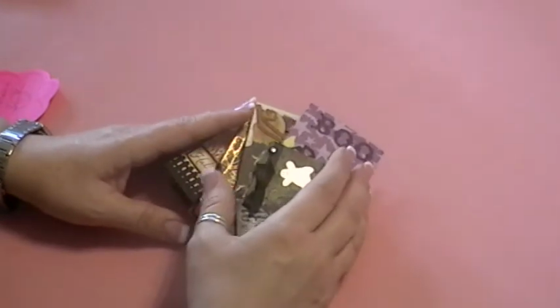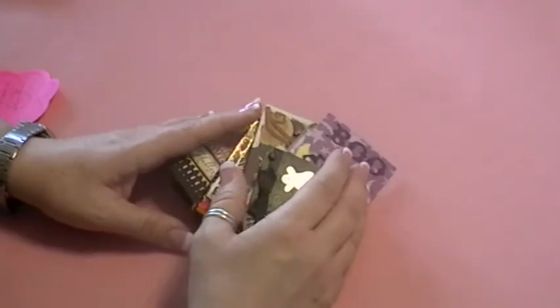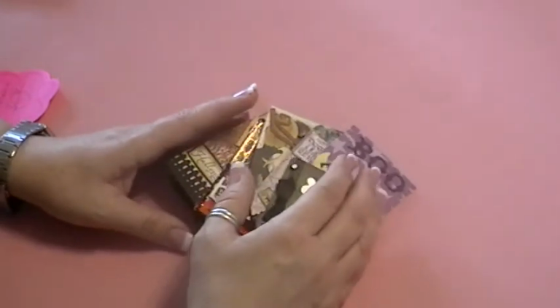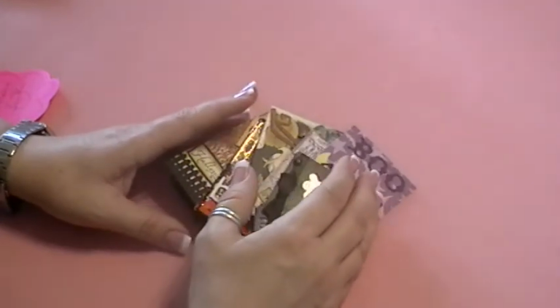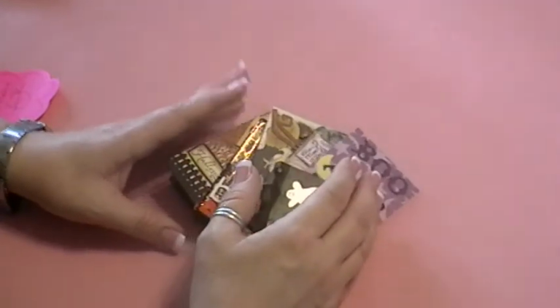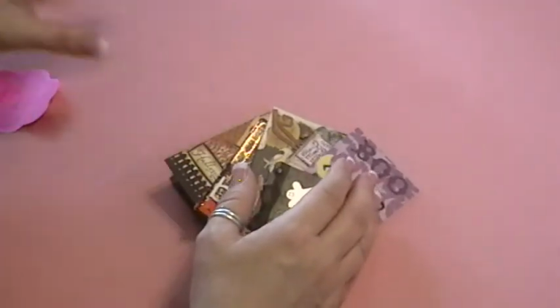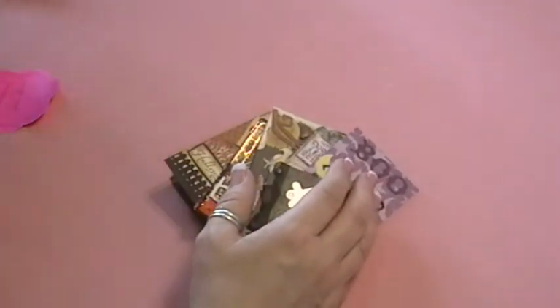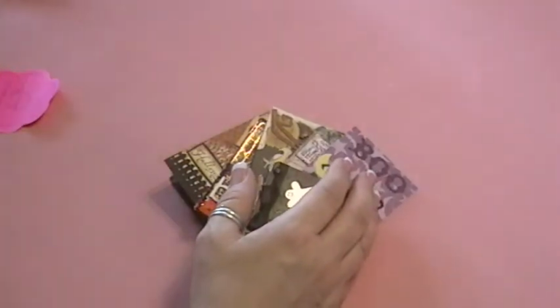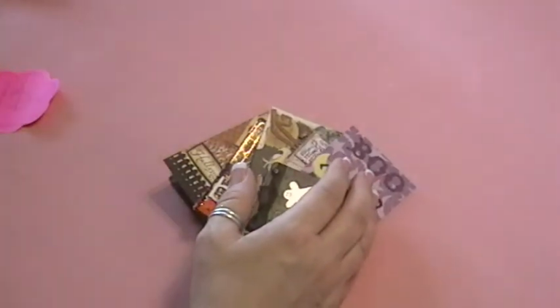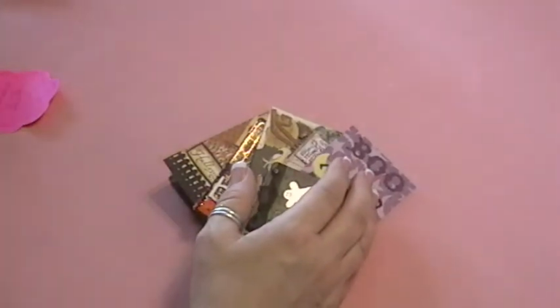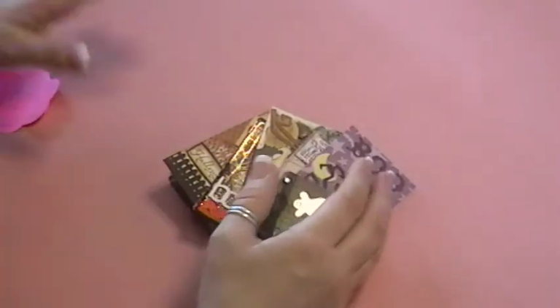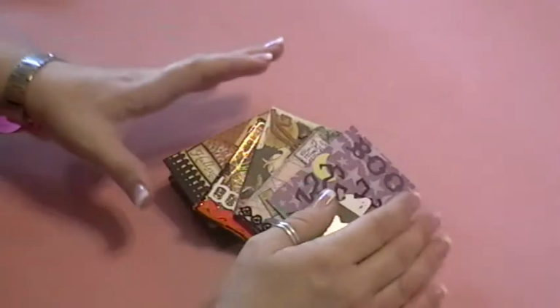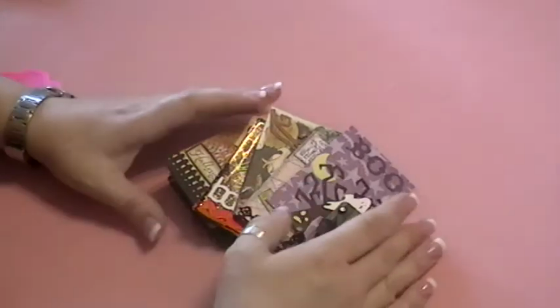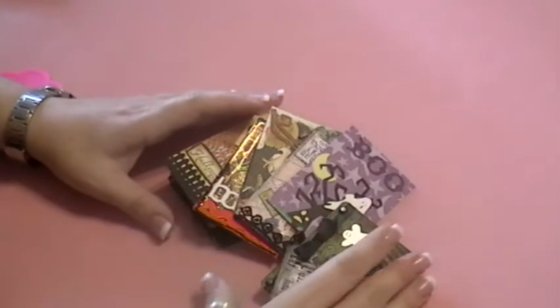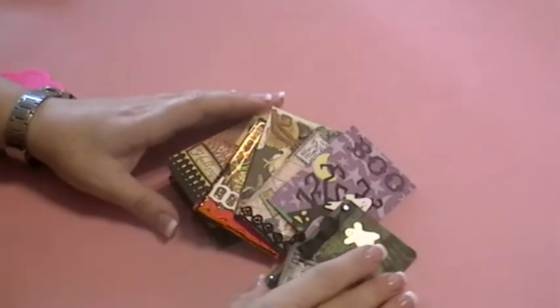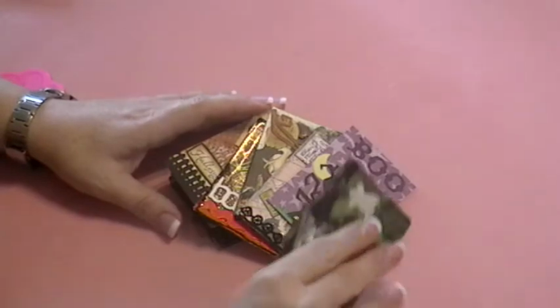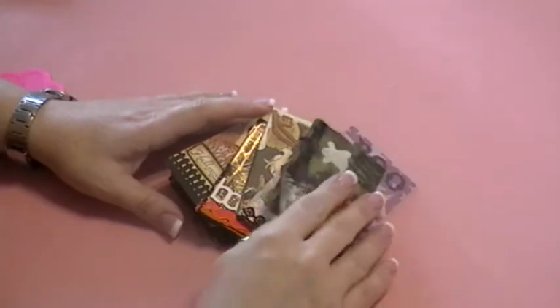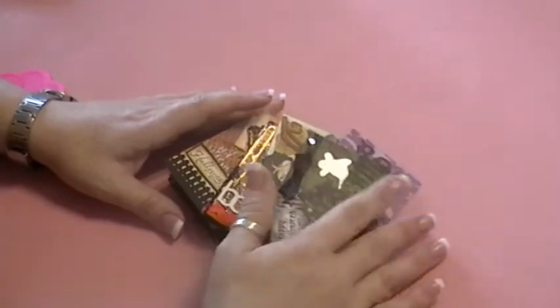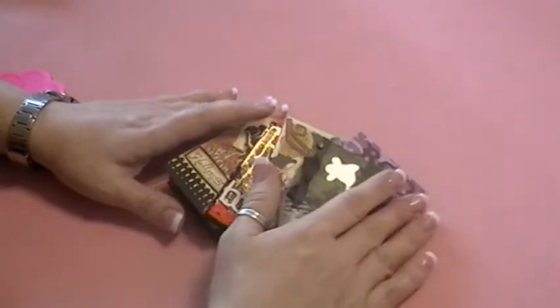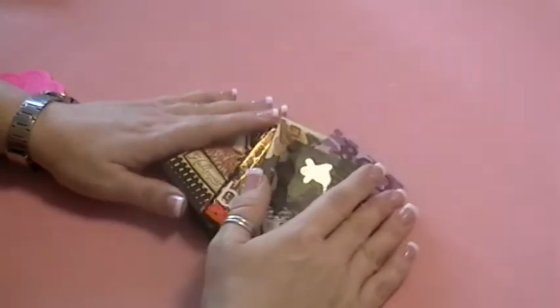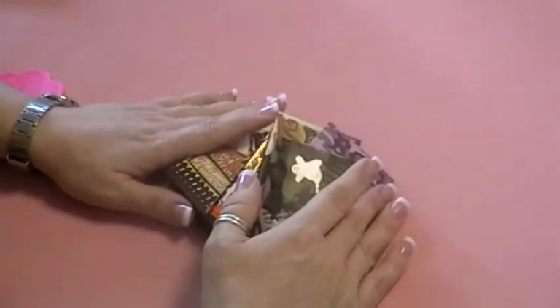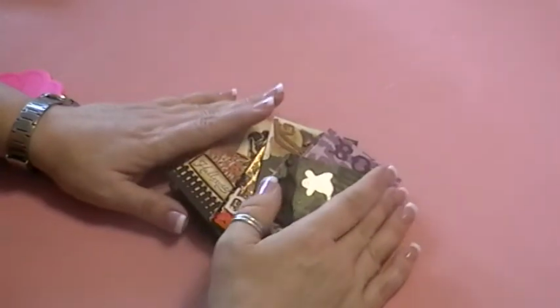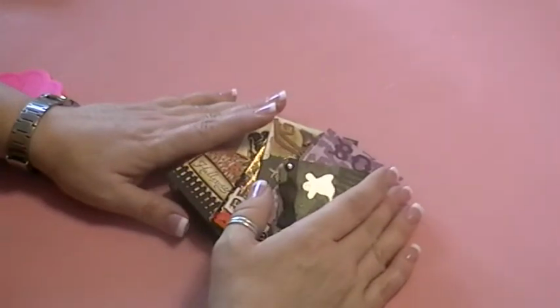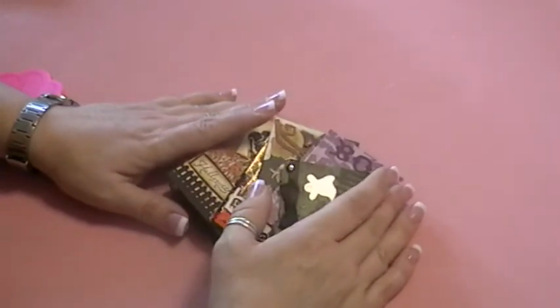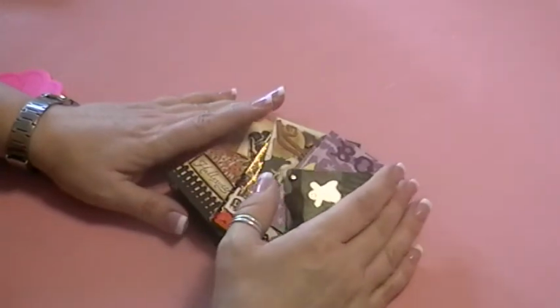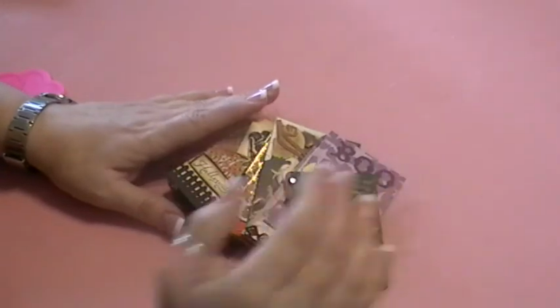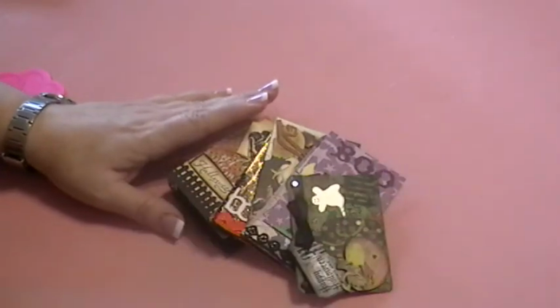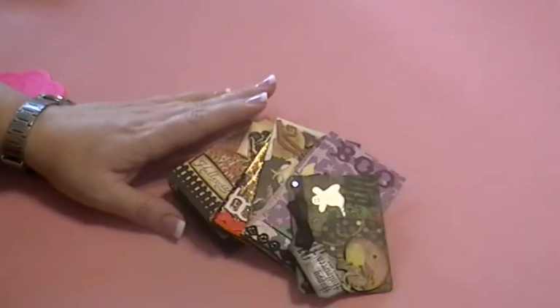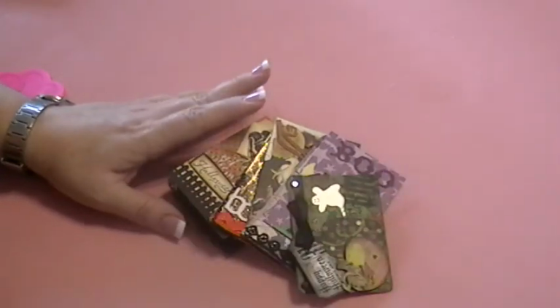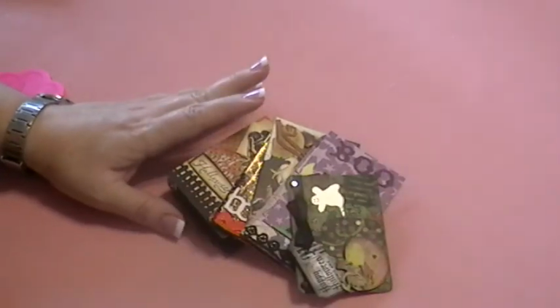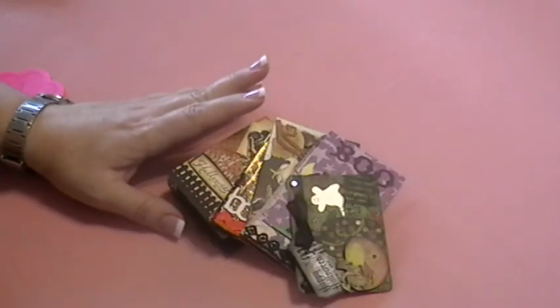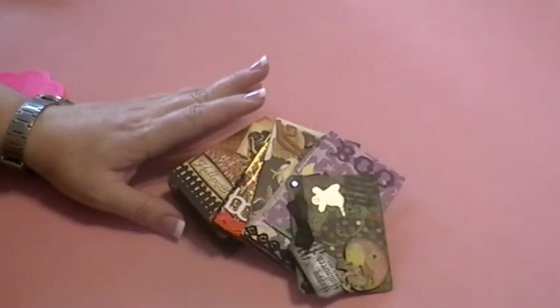So those are the ATCs from group two of my ATC swap. I hope that you enjoyed what you saw — ladies, thanks for participating — and everyone, happy scrapping and ta-ta for now!